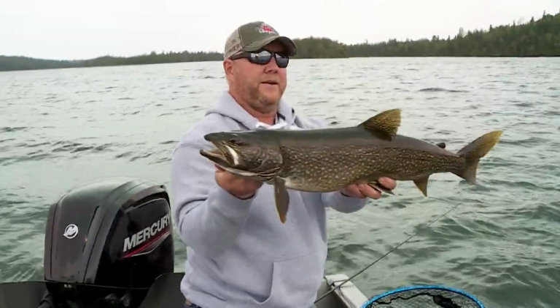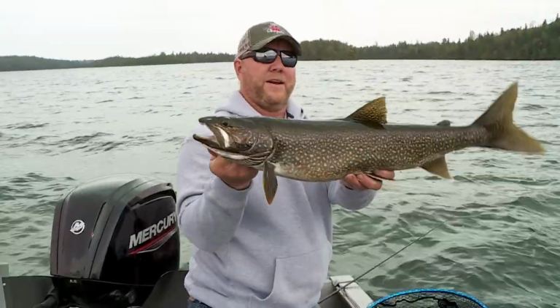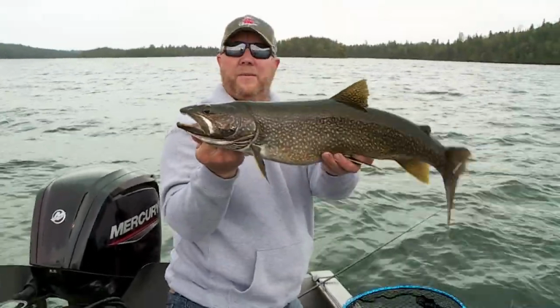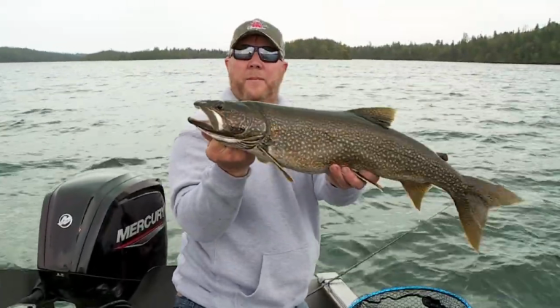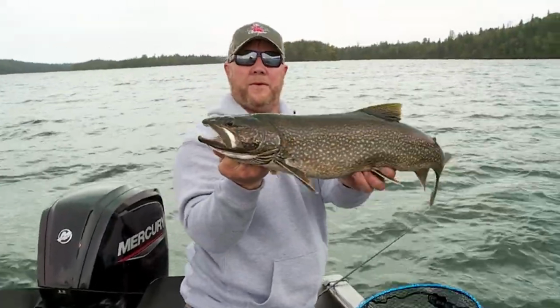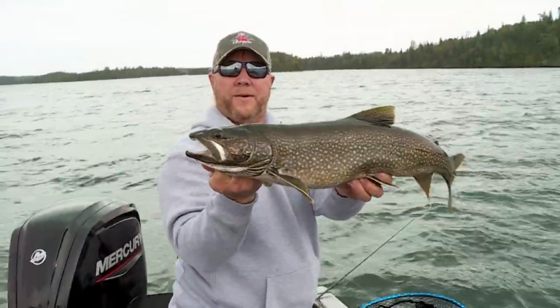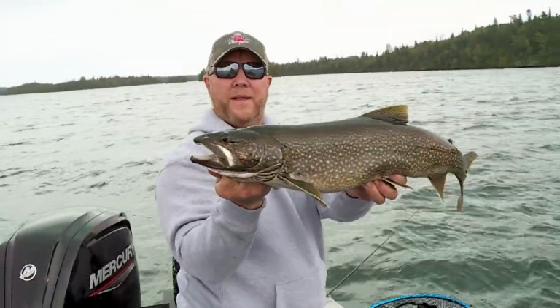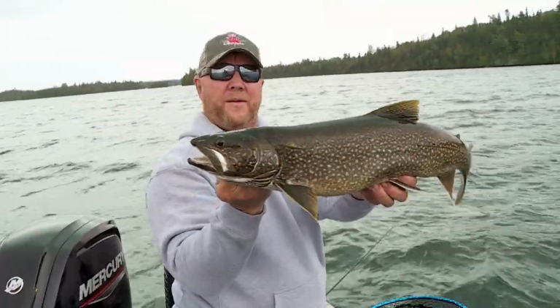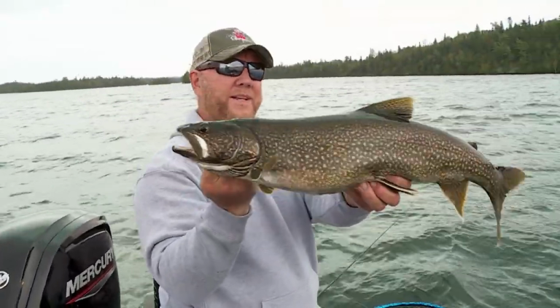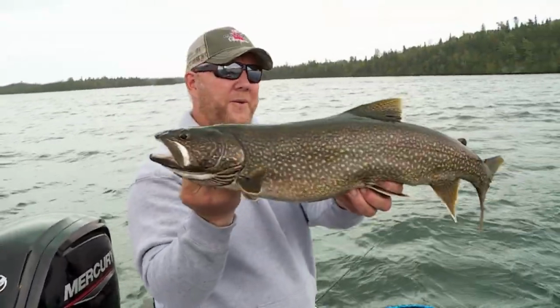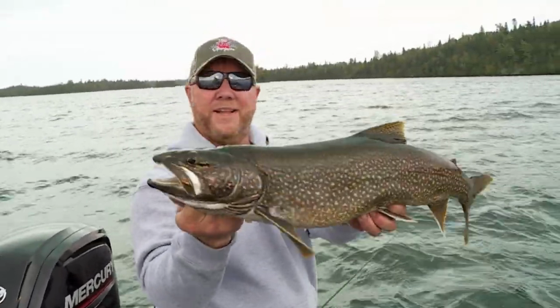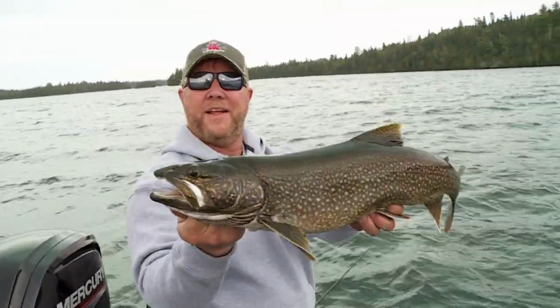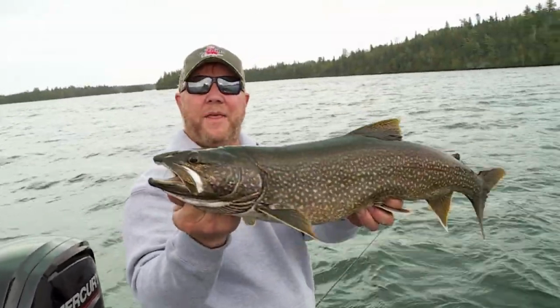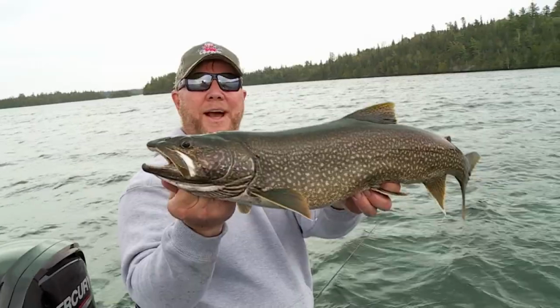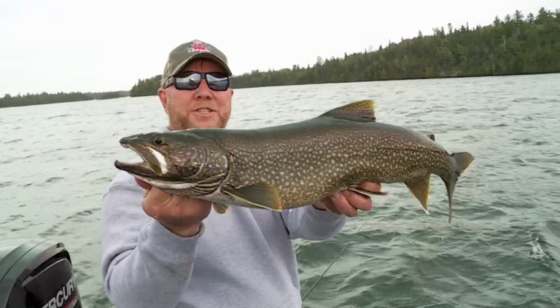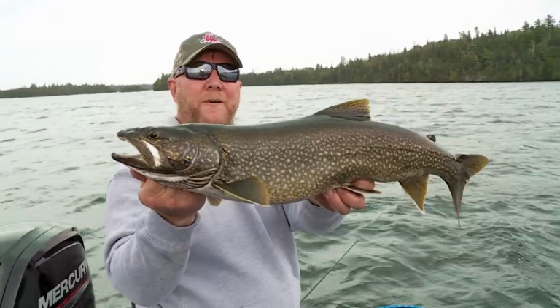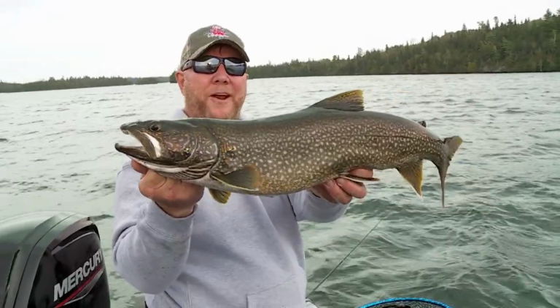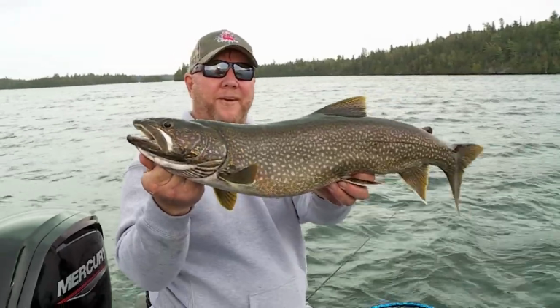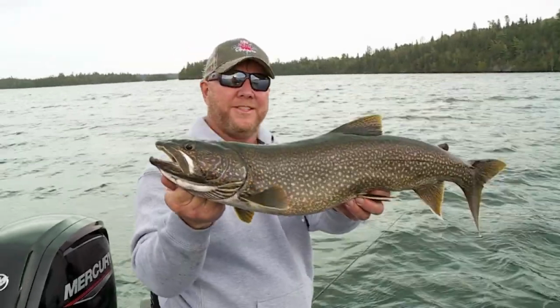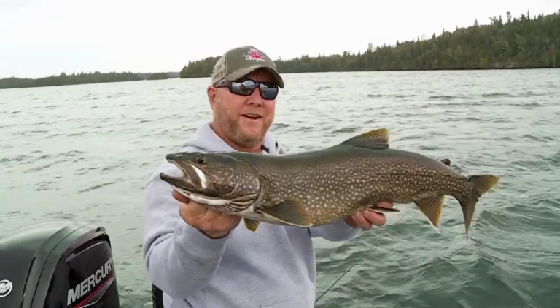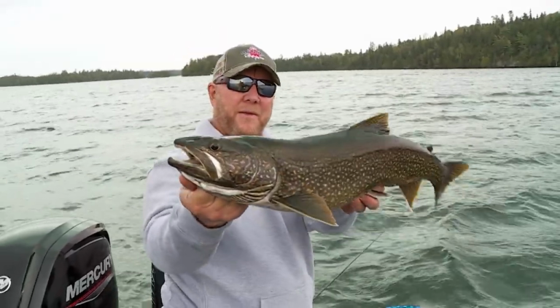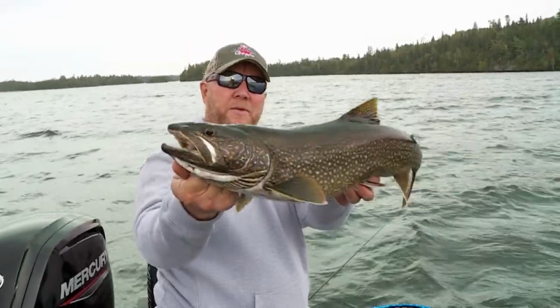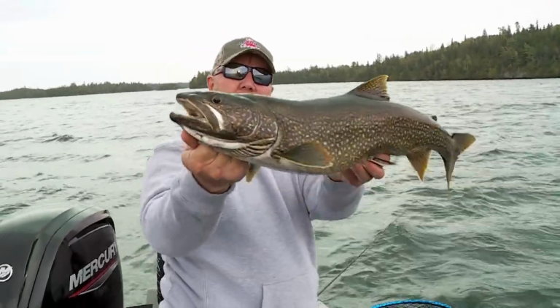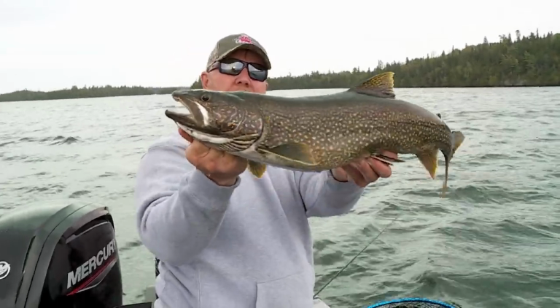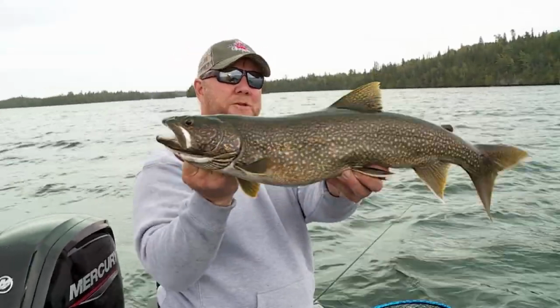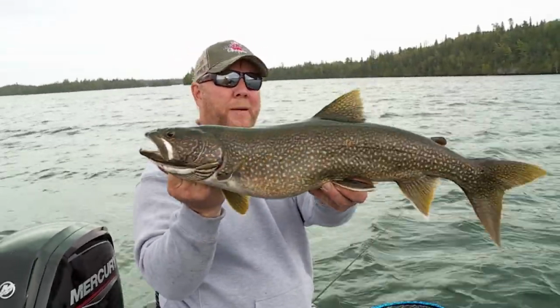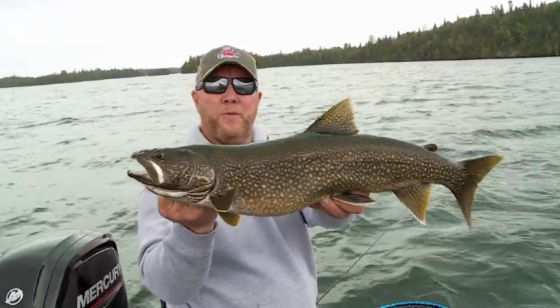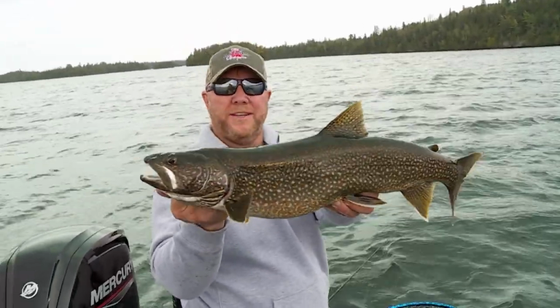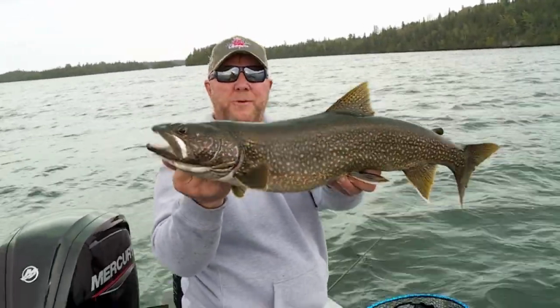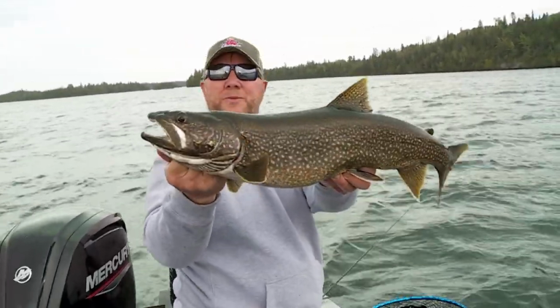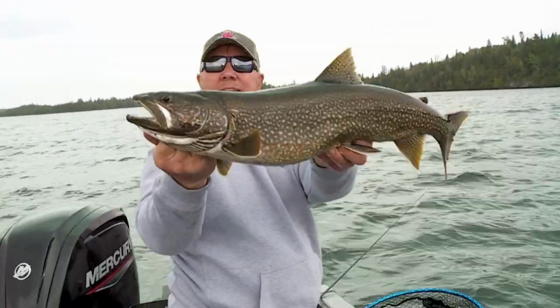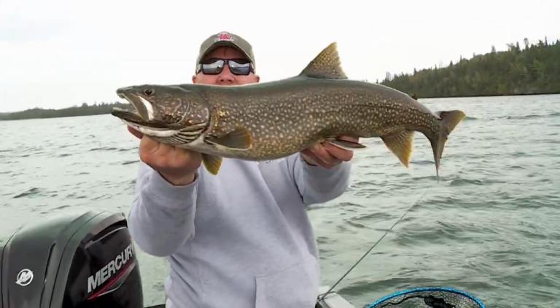Dark and beautiful! Well, I tell you what, I think we got these trout figured out, huh Jerry? Definitely. I think we should probably move on and see what else we can catch.